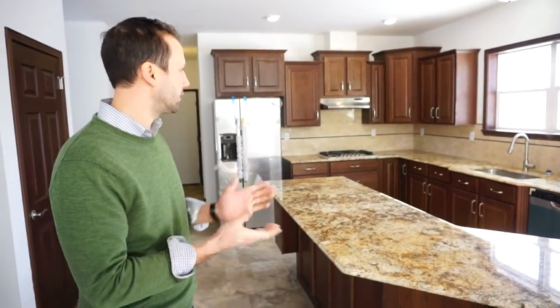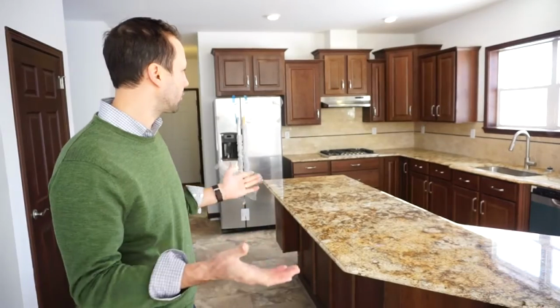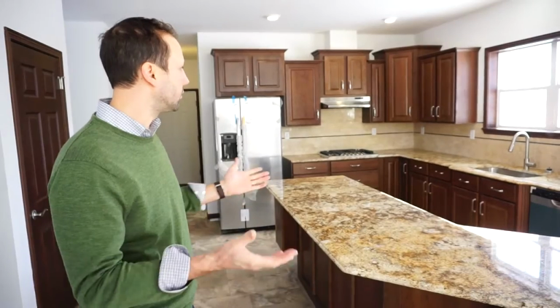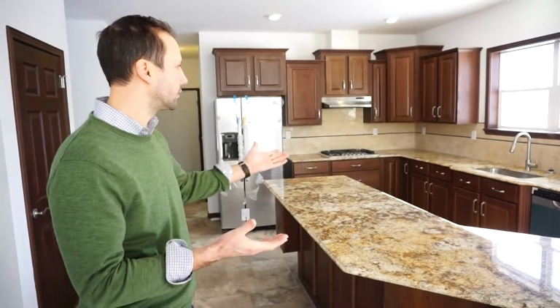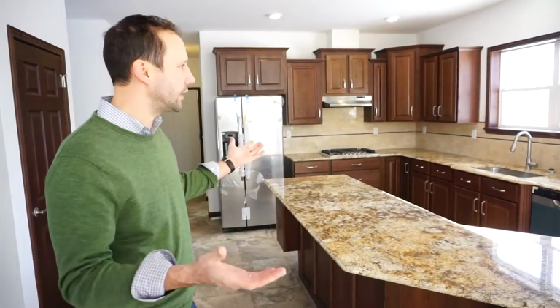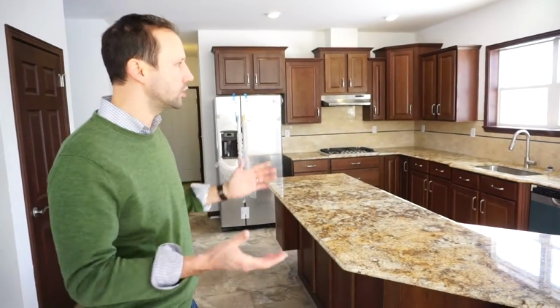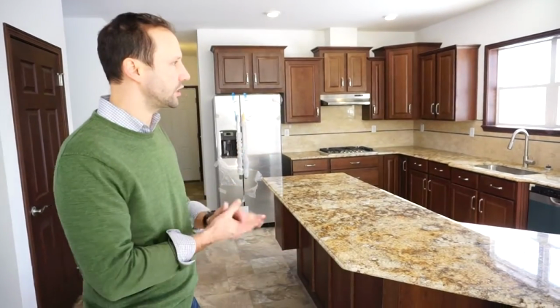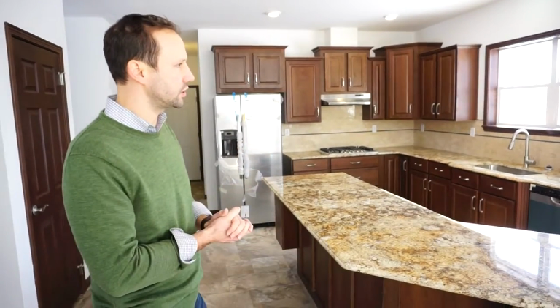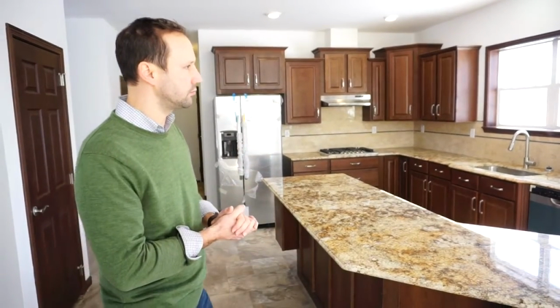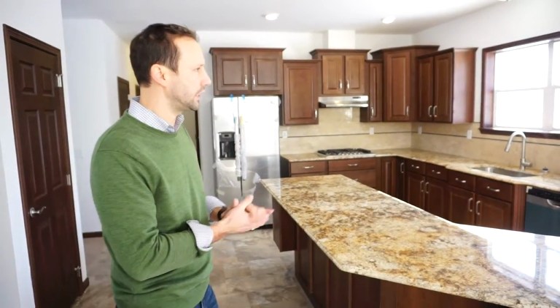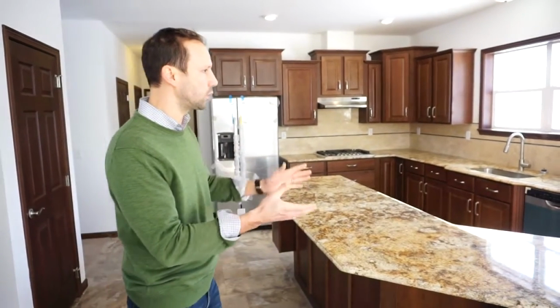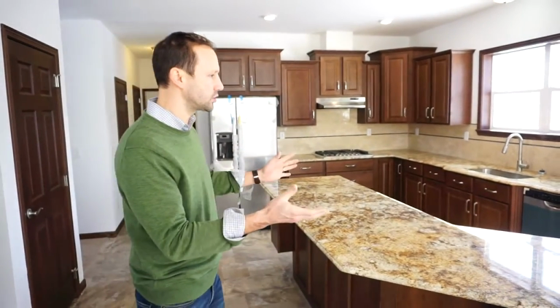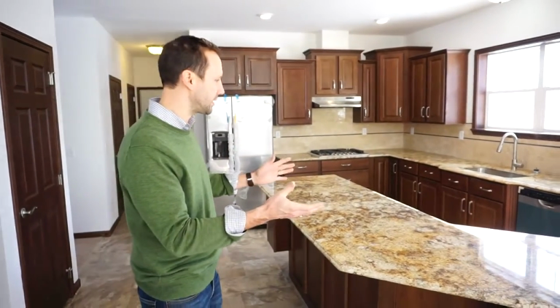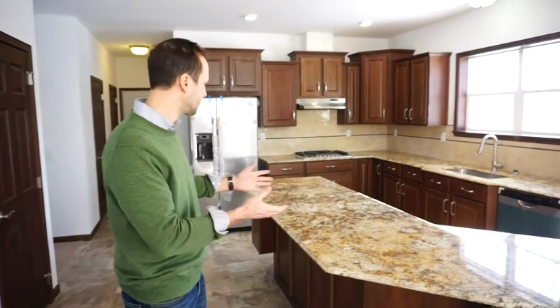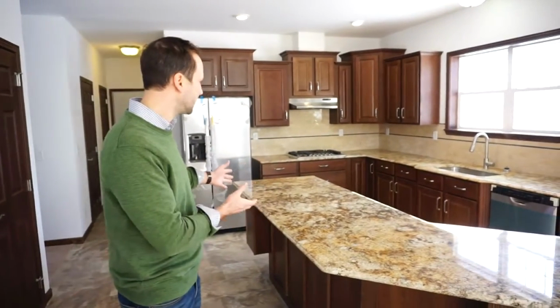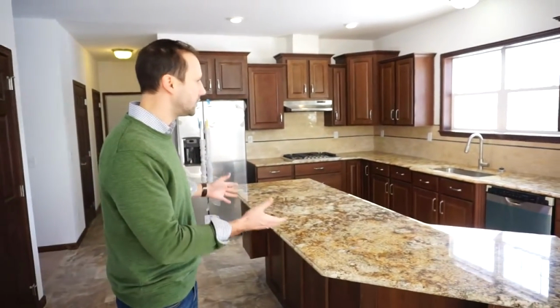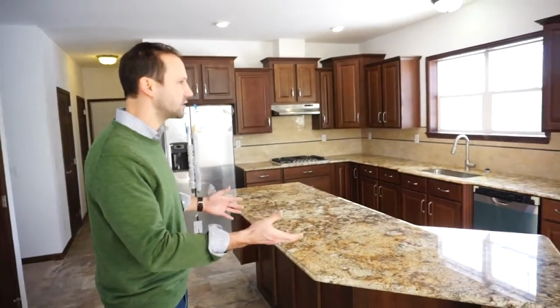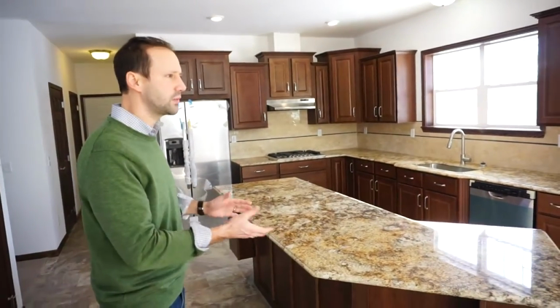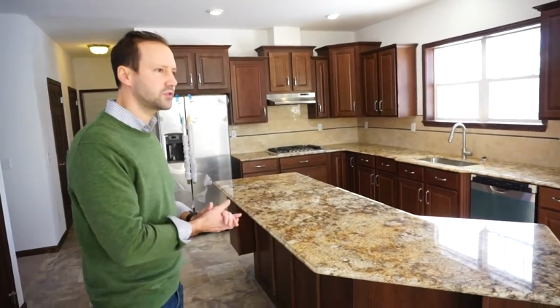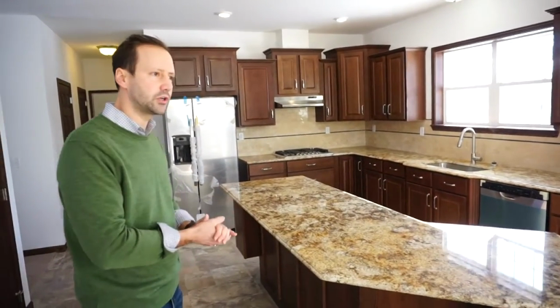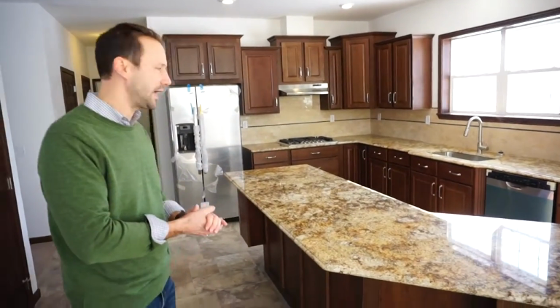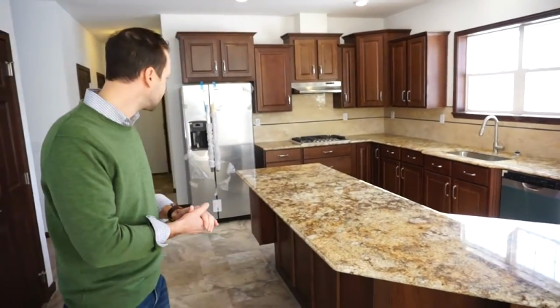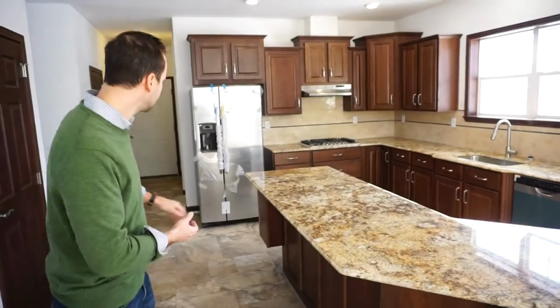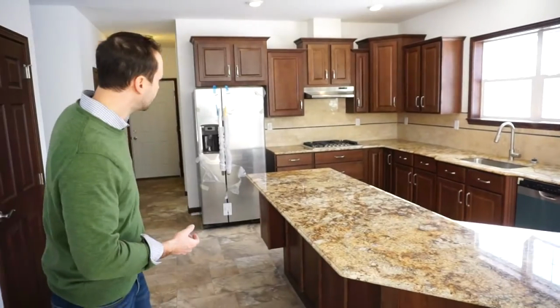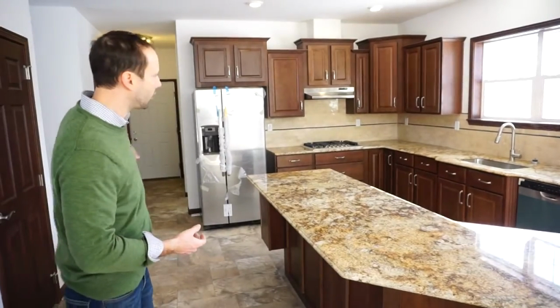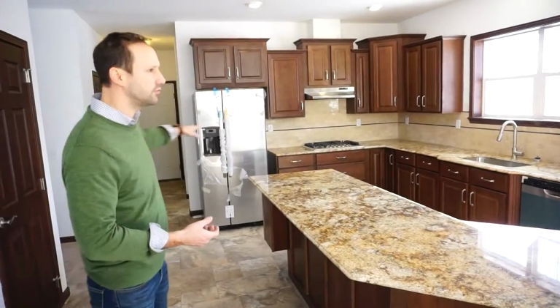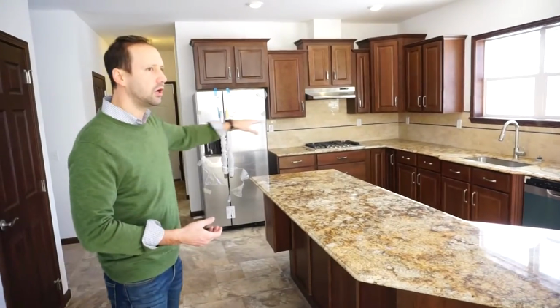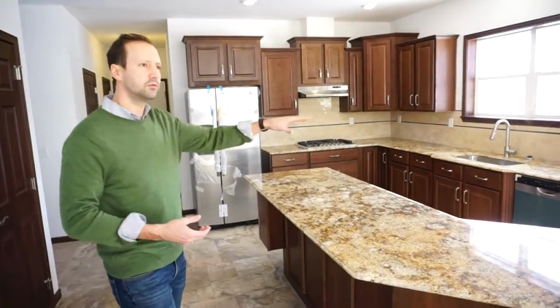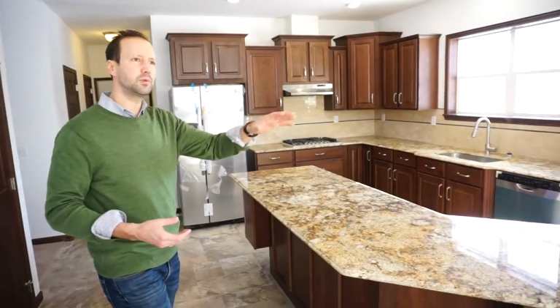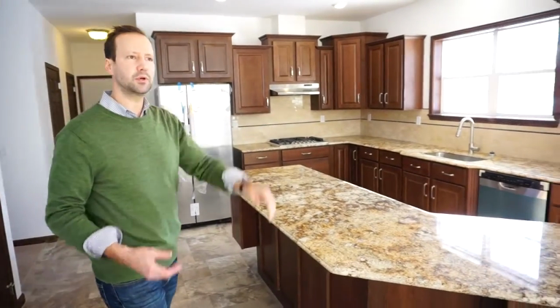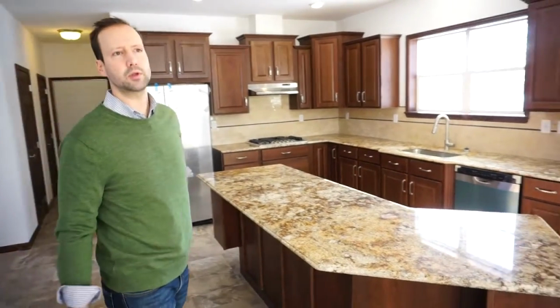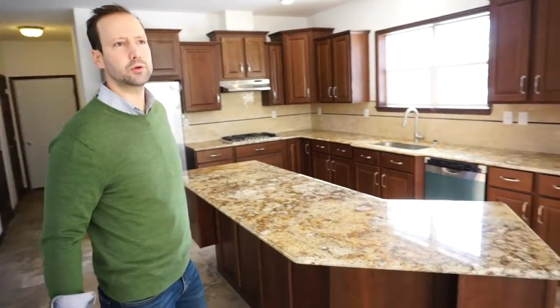Incredible. It's a great cook's kitchen with plenty of workspace and lots of space for your guests. Great flow for people coming through.